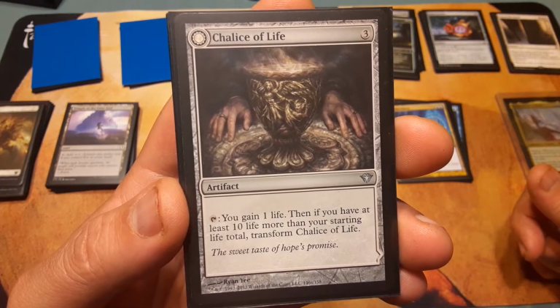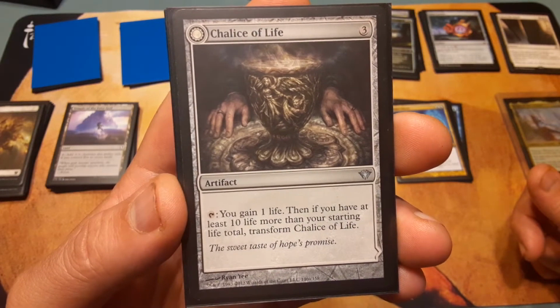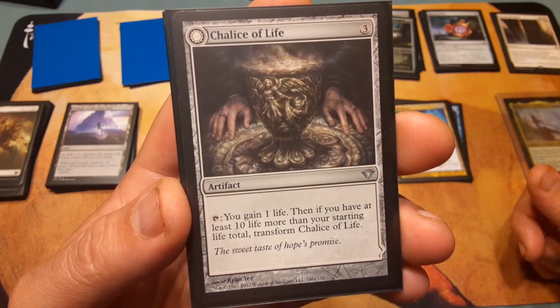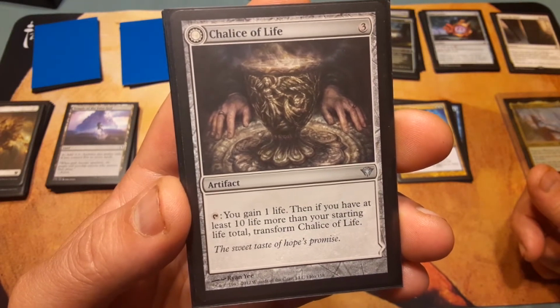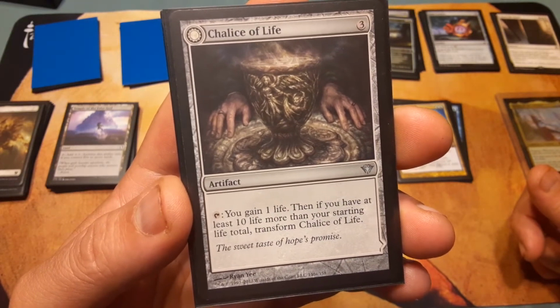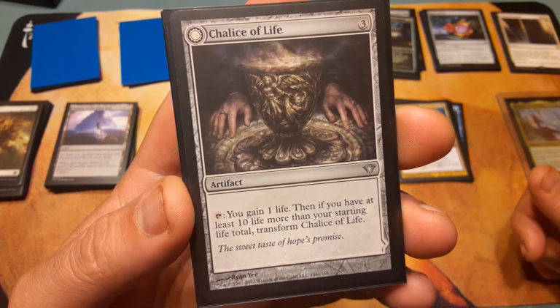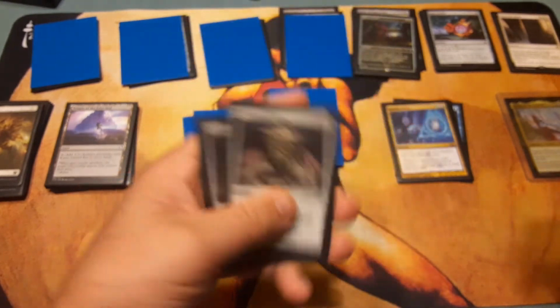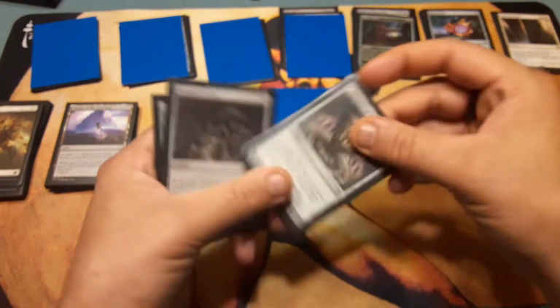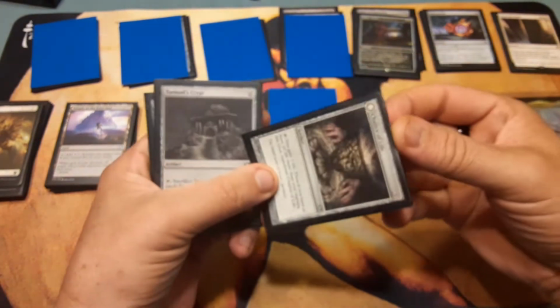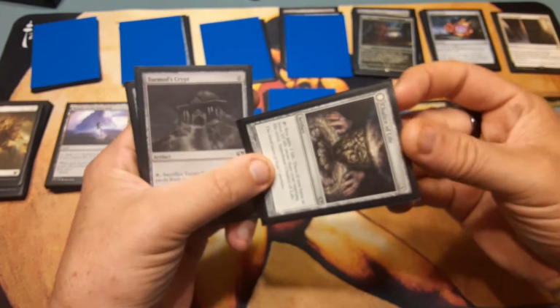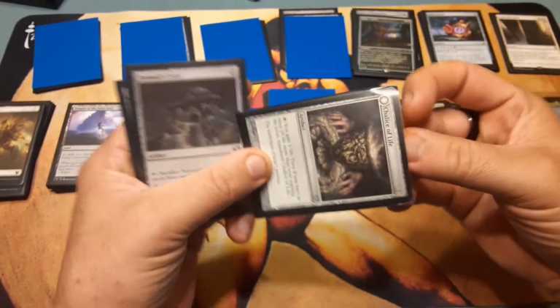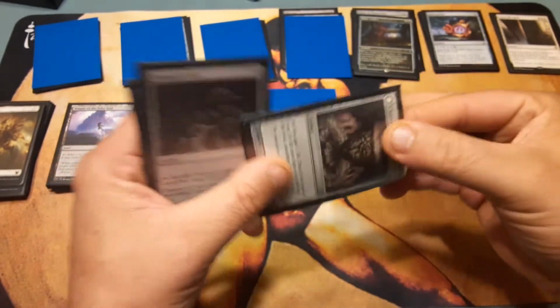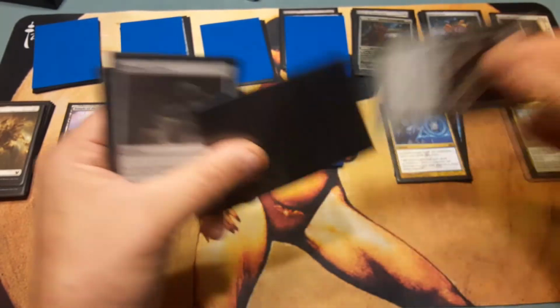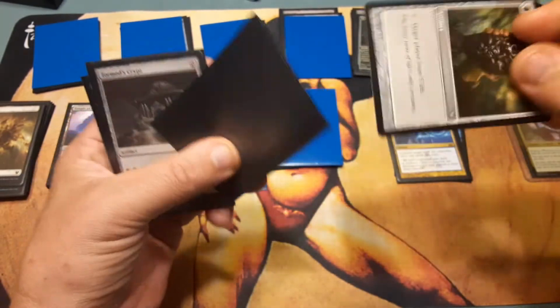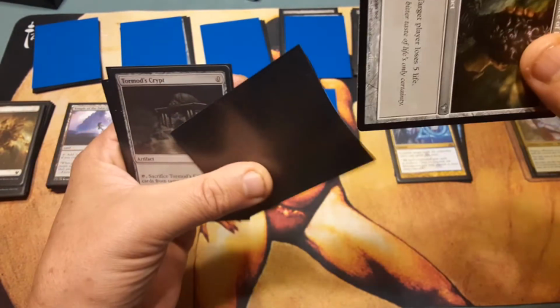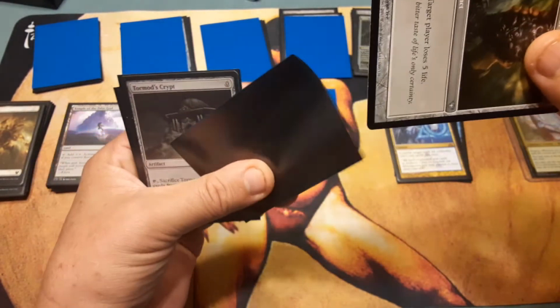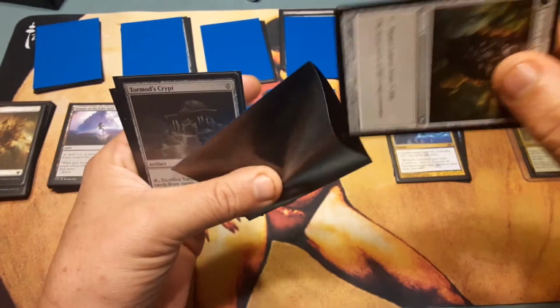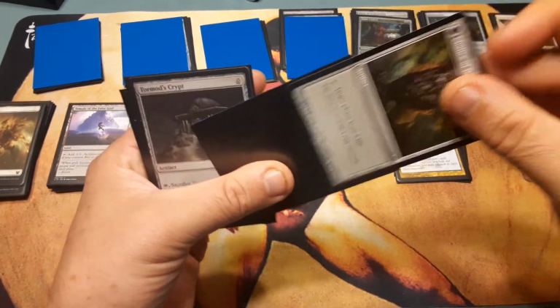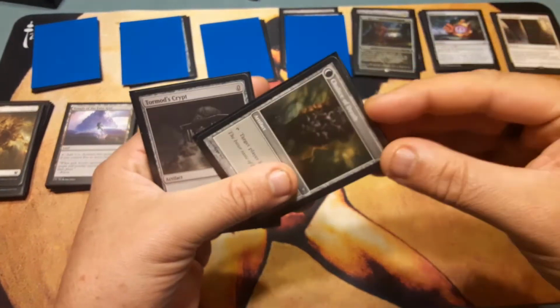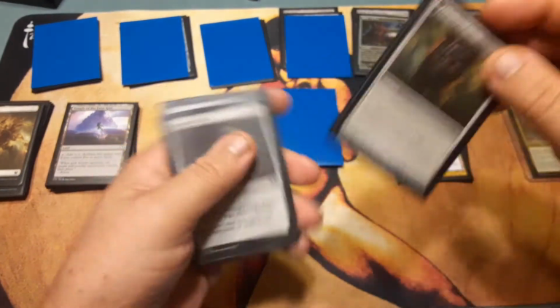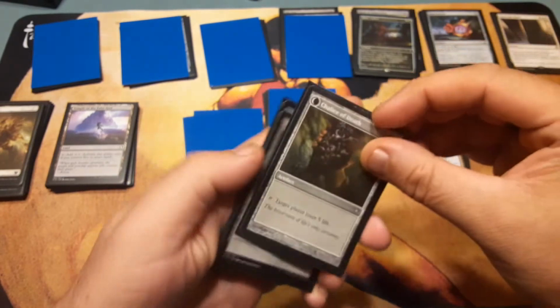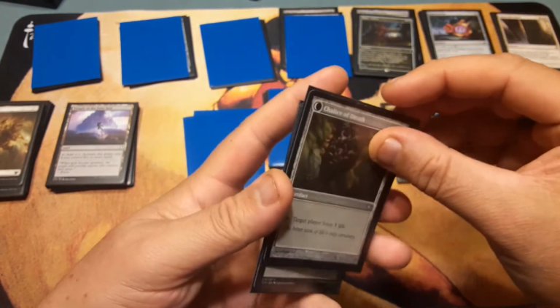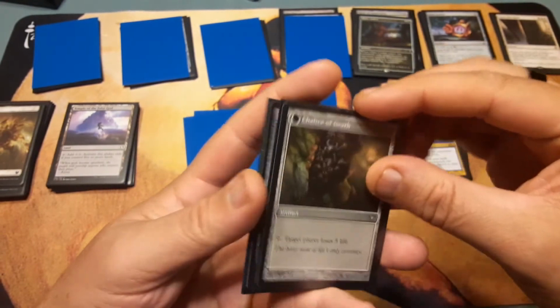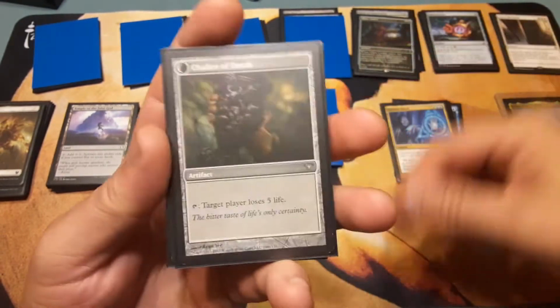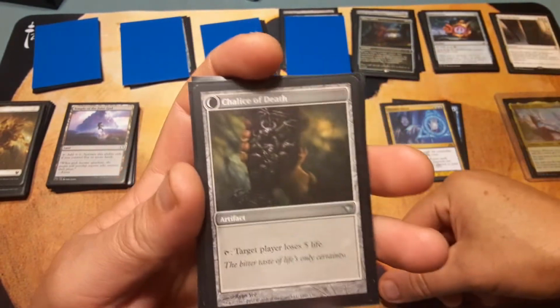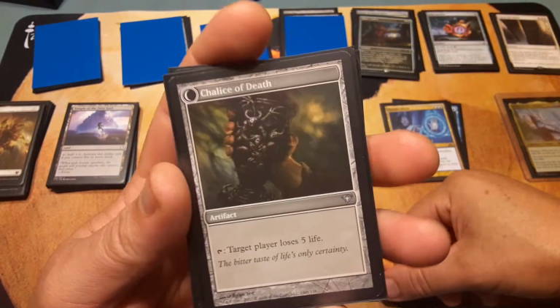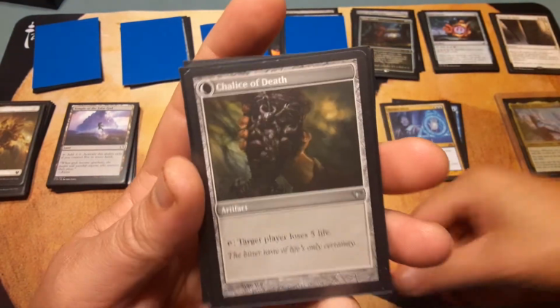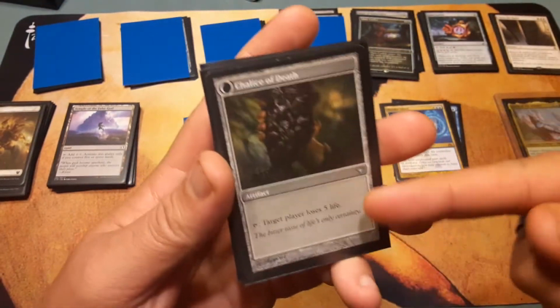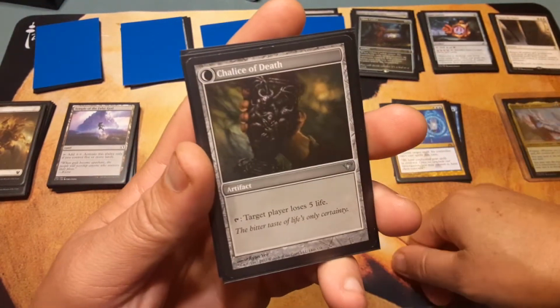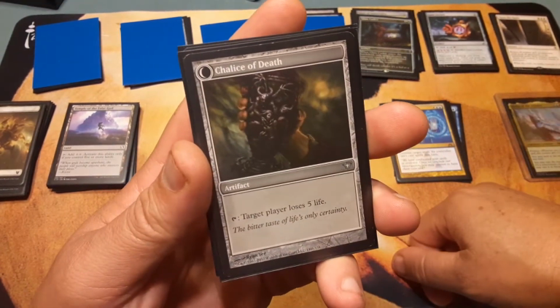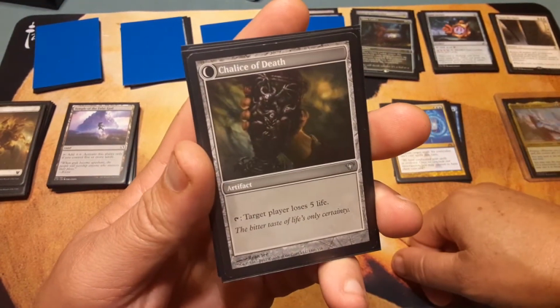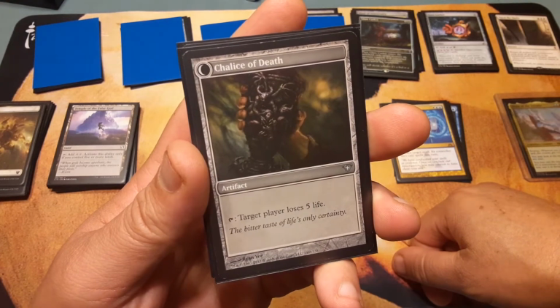Chalice of Life is a double-sided card. You gain one life, and if you have at least ten more life than your starting life total, it transforms. This is dangerous because what if you never get past 40 with three enemies trying to take you down? But Chalice of Death lets target player lose five life — not a bad card.